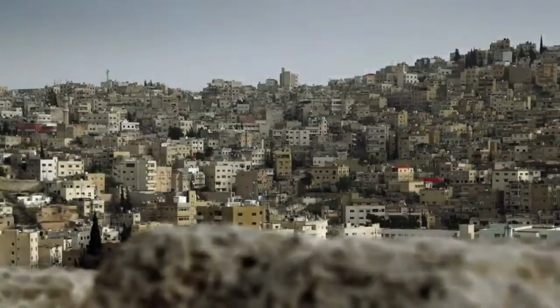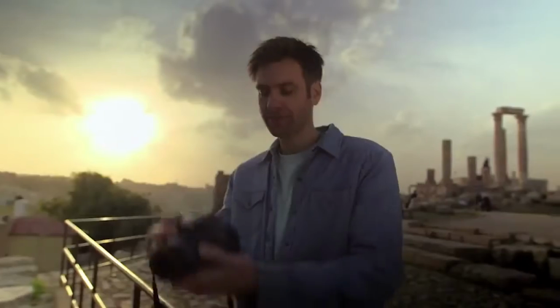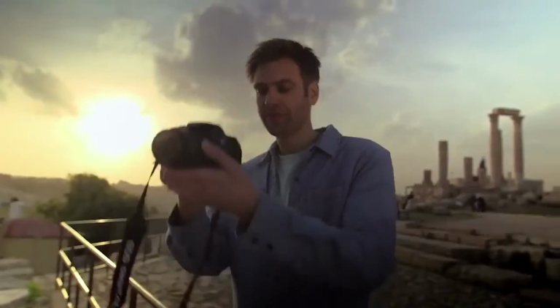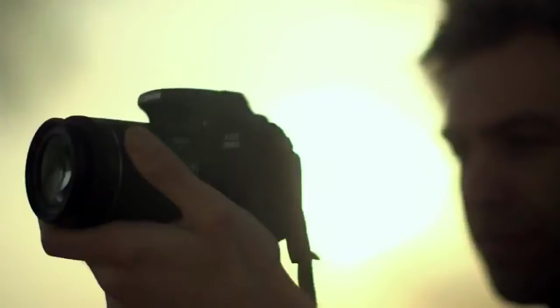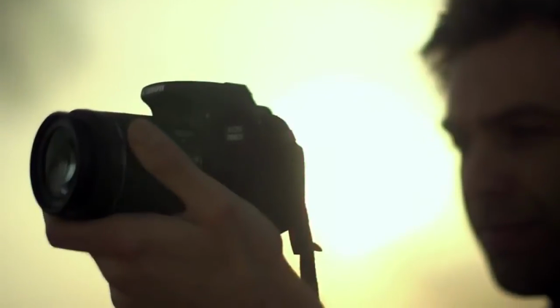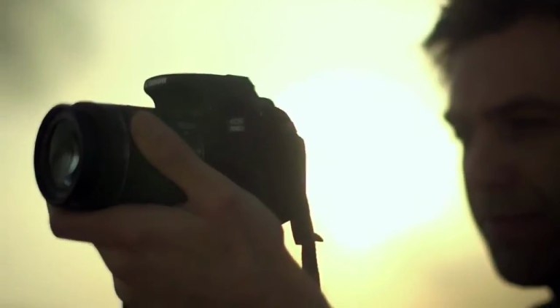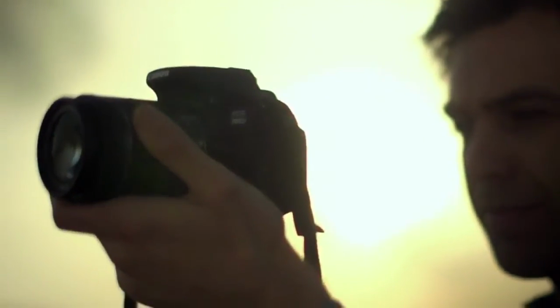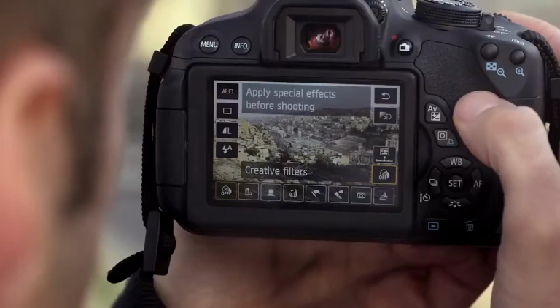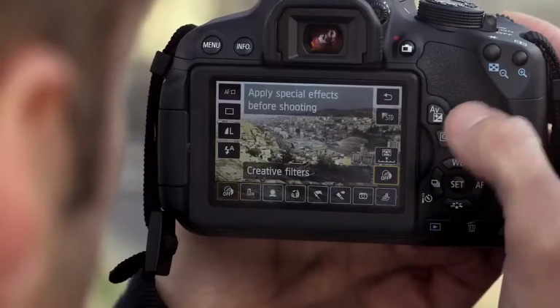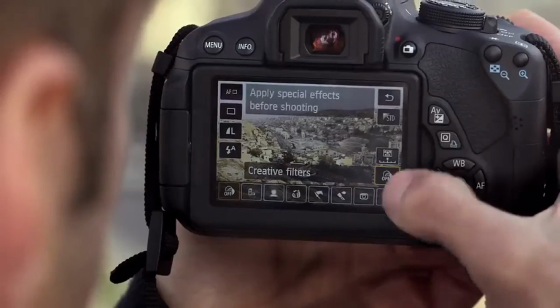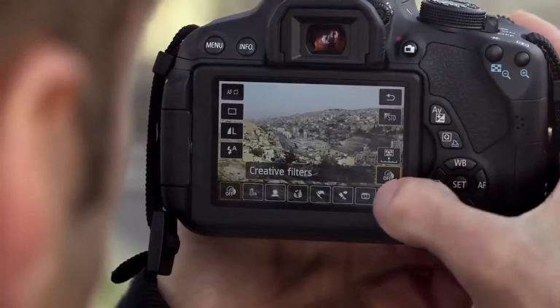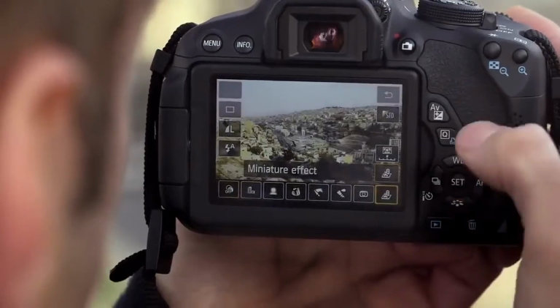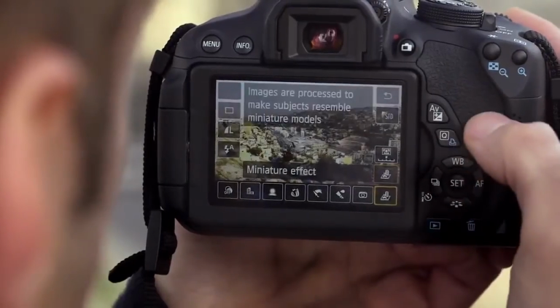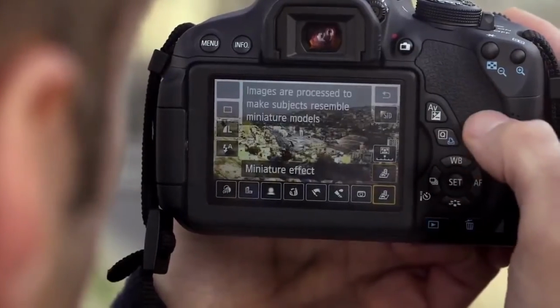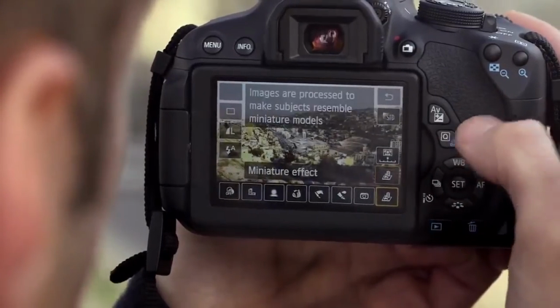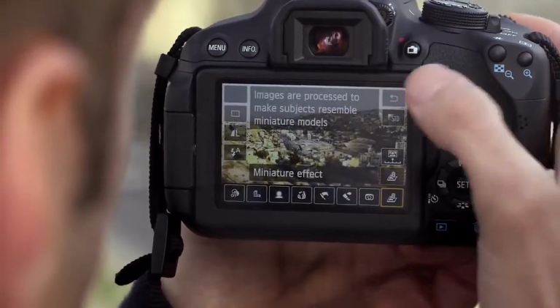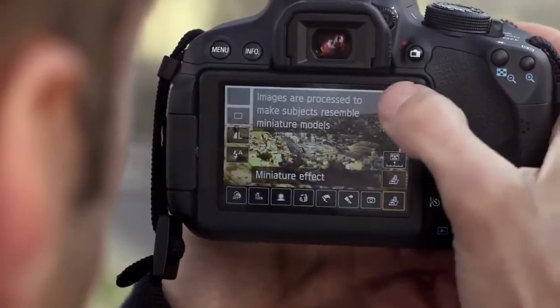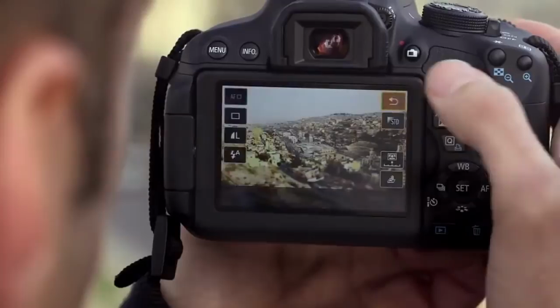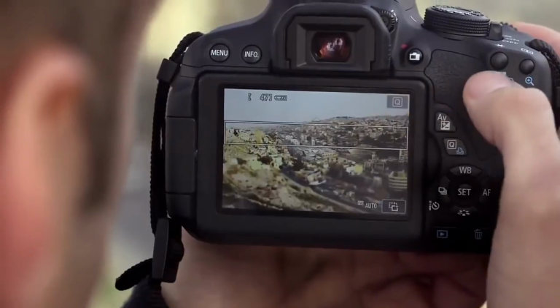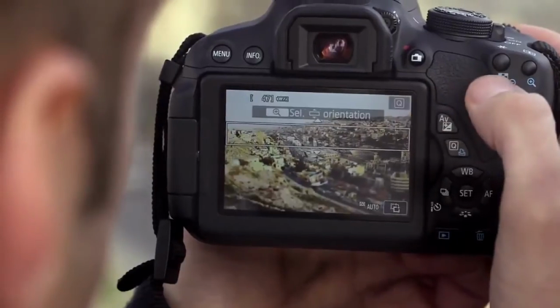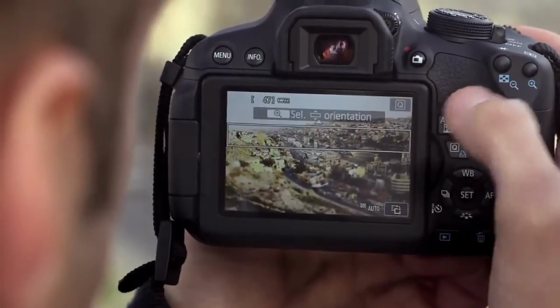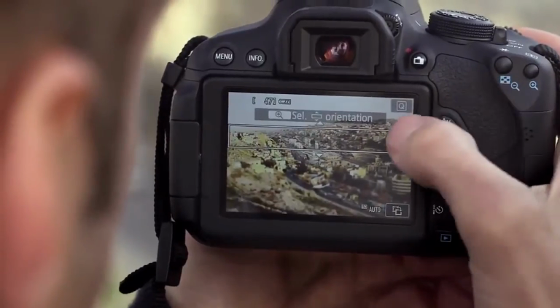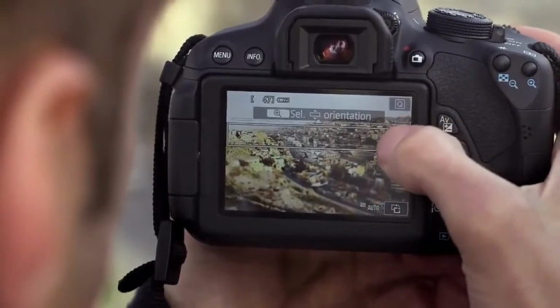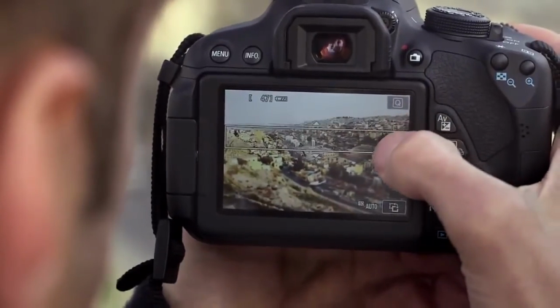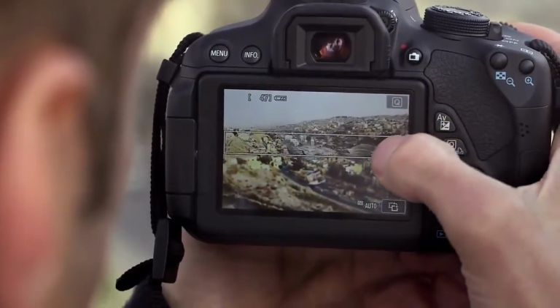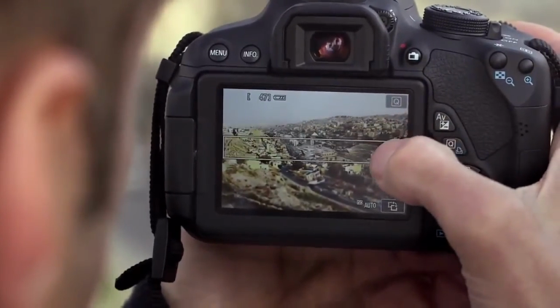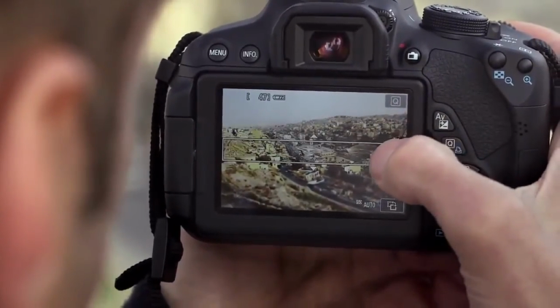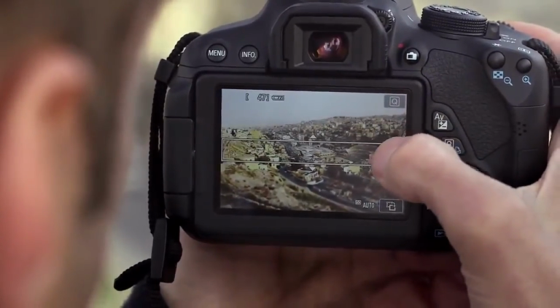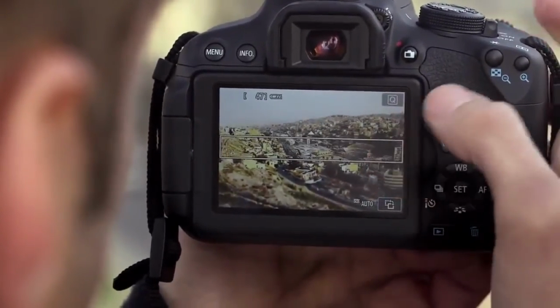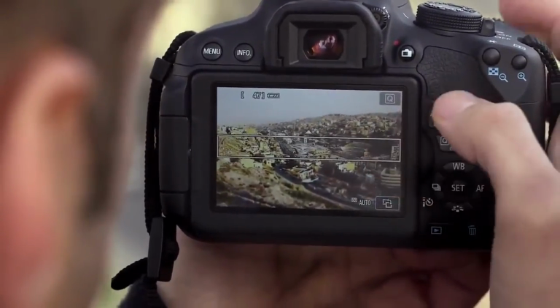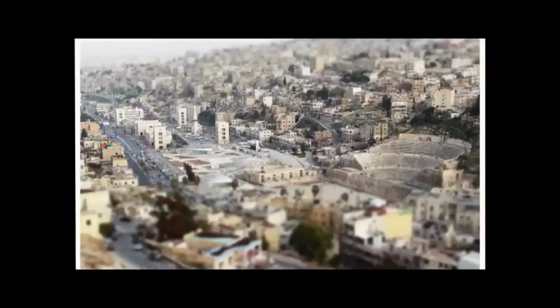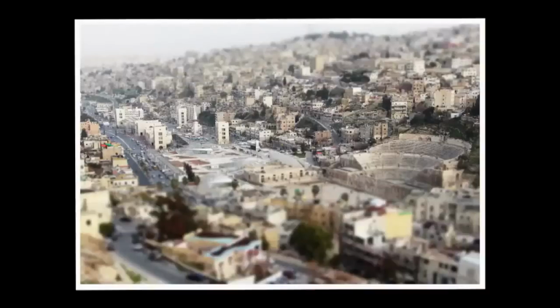For a different look or style, you can experiment with the creative filters, like monochrome or miniature, and preview the effect before you take the shot.